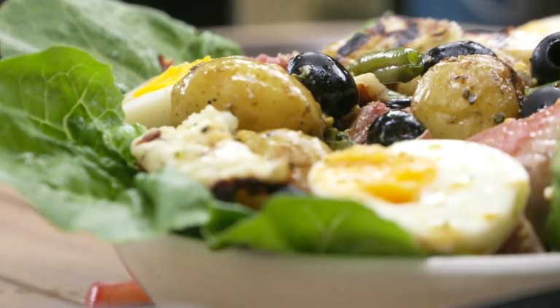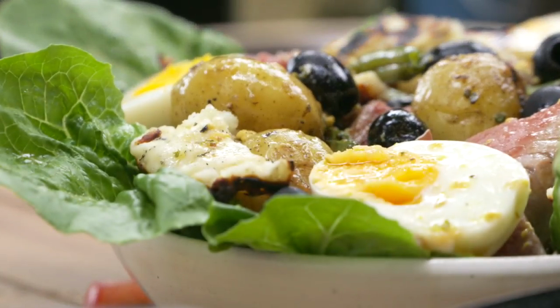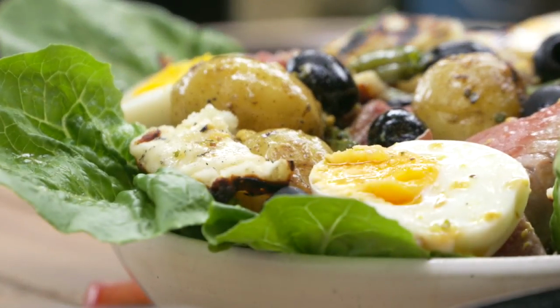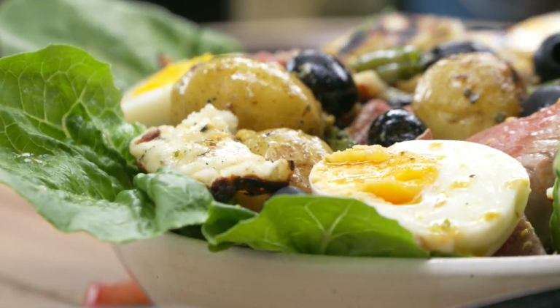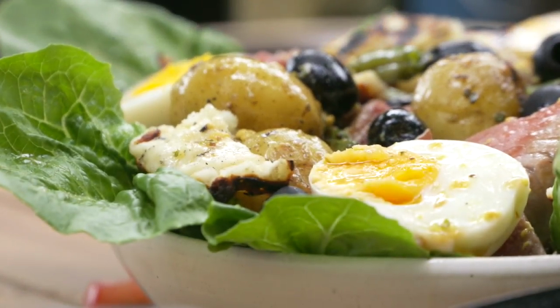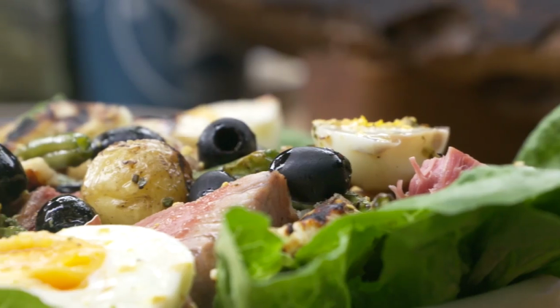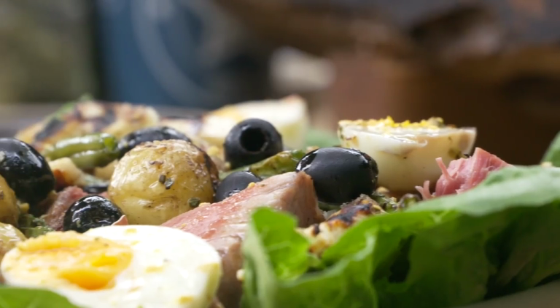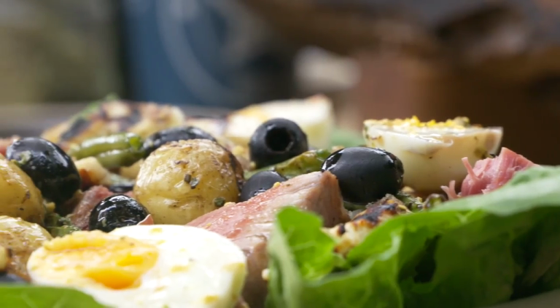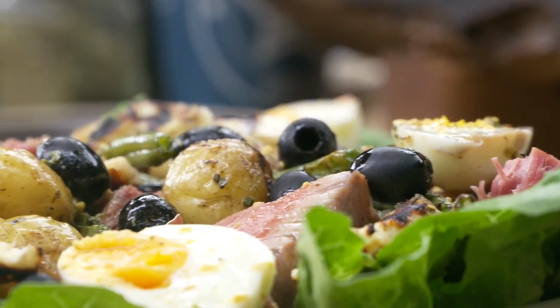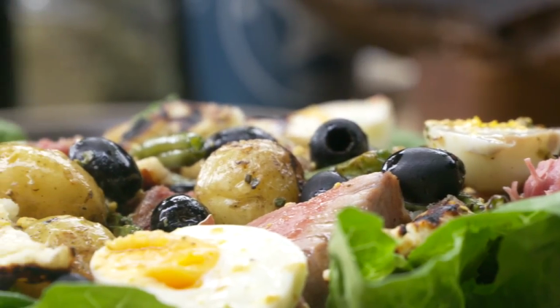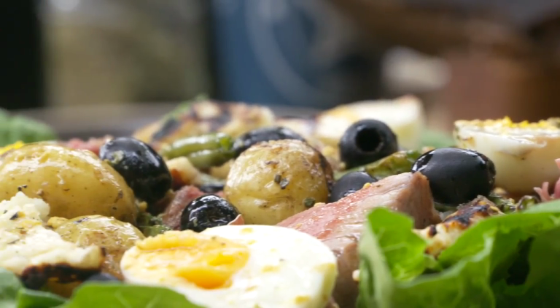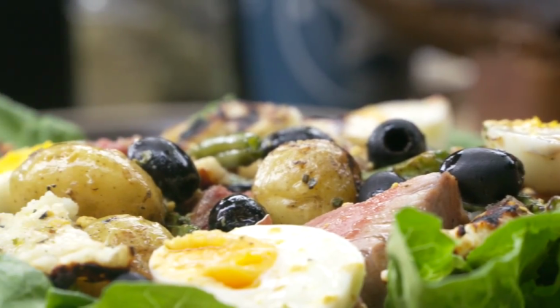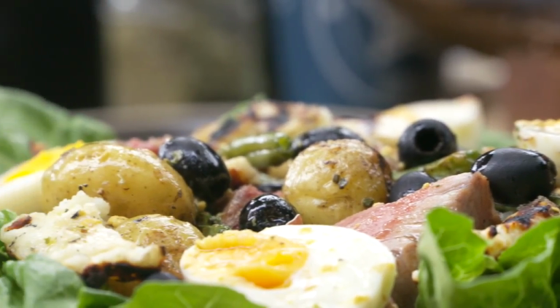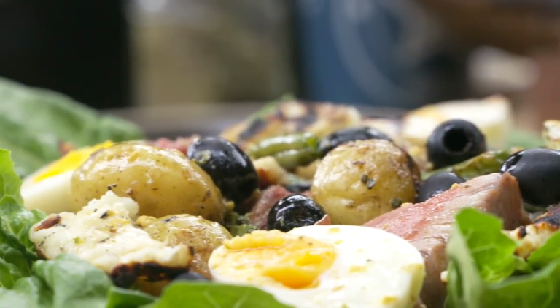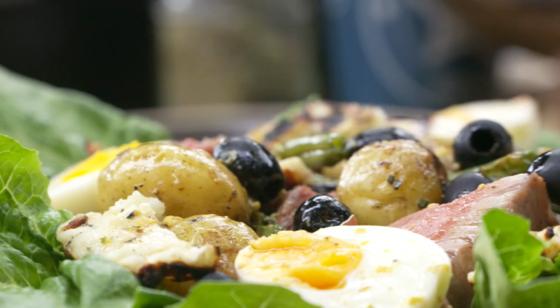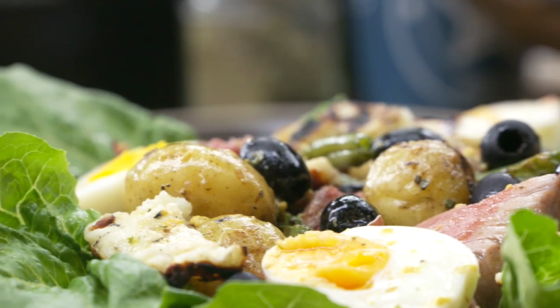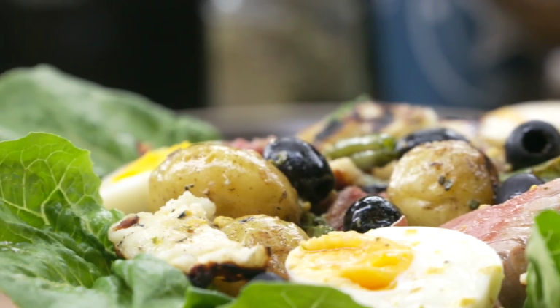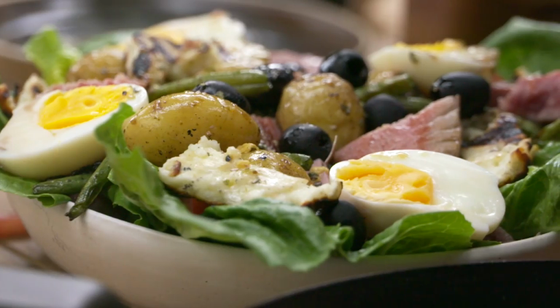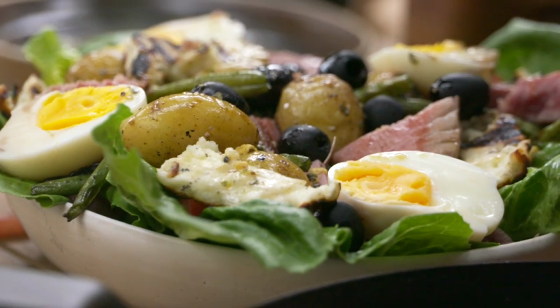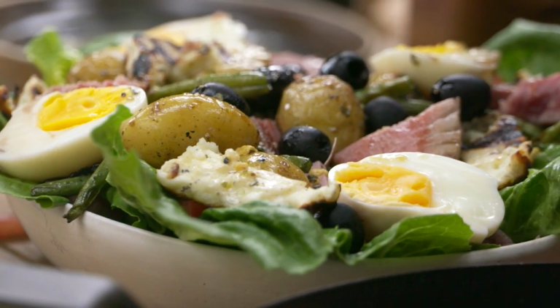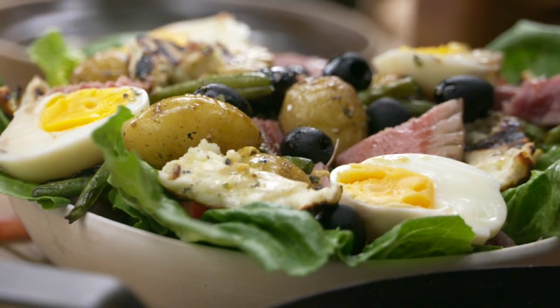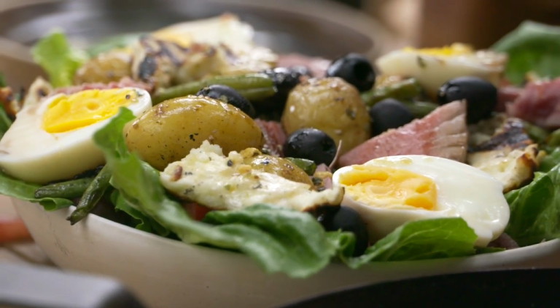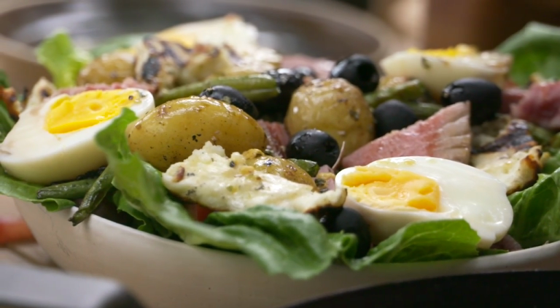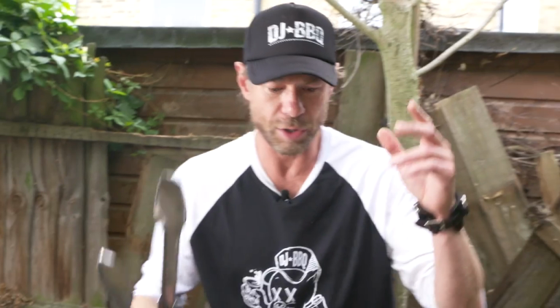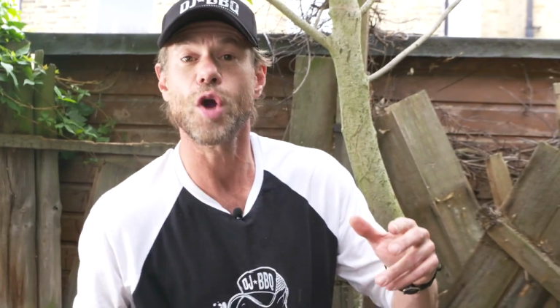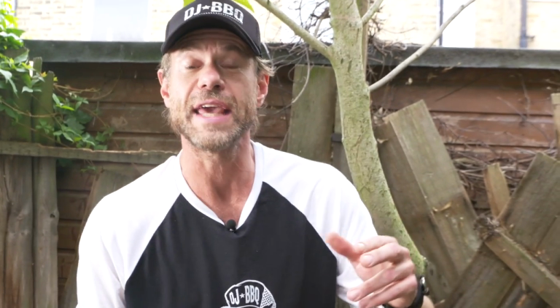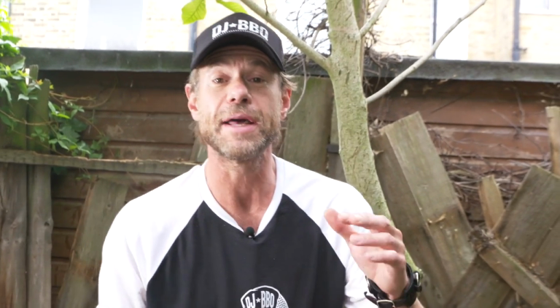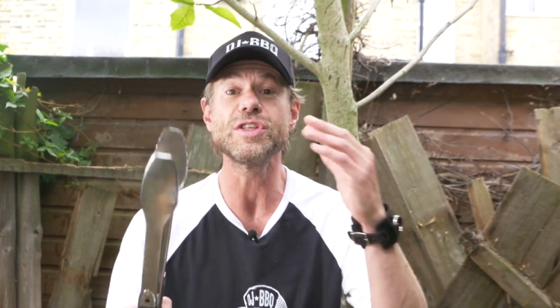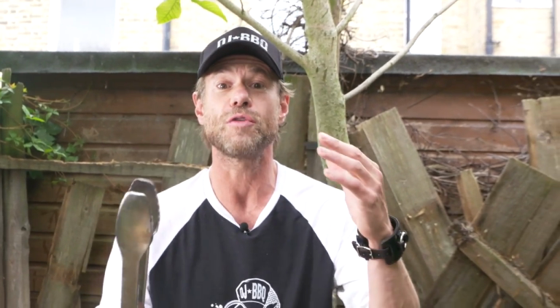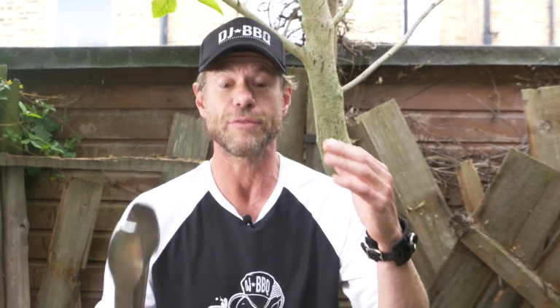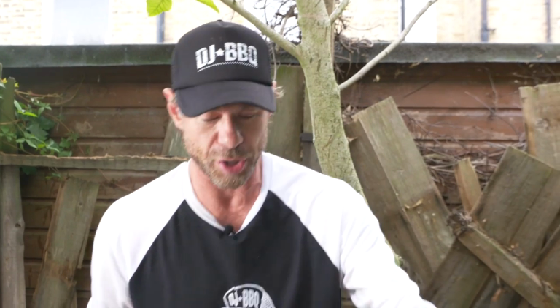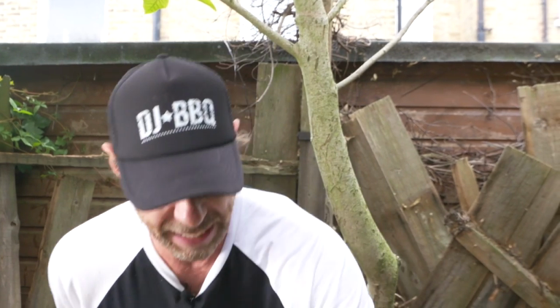I'm going tuna and smoked potatoes, grilled green beans, and grilled halloumi. So we're gonna start with getting a bit of wood smoke flavor on our potatoes.